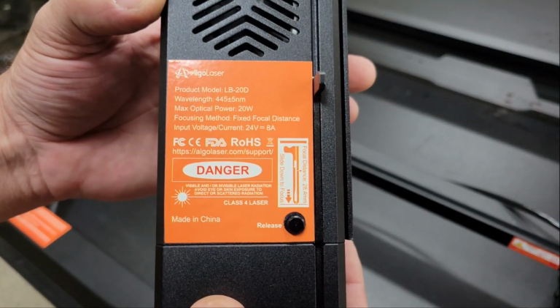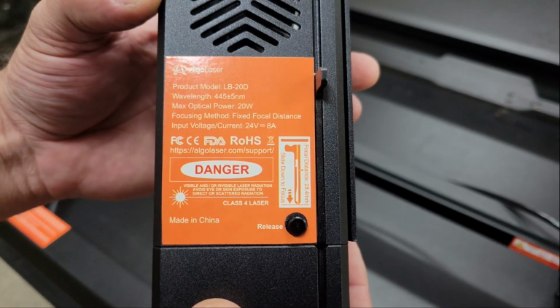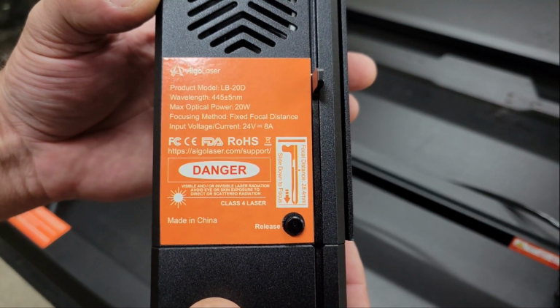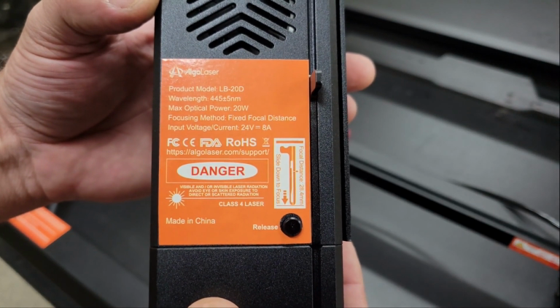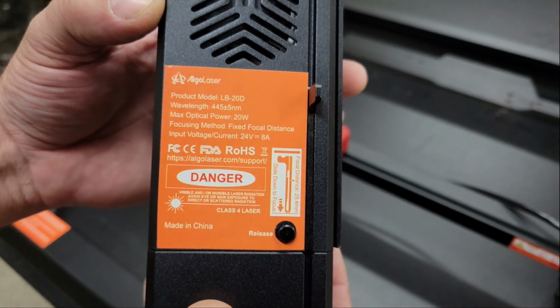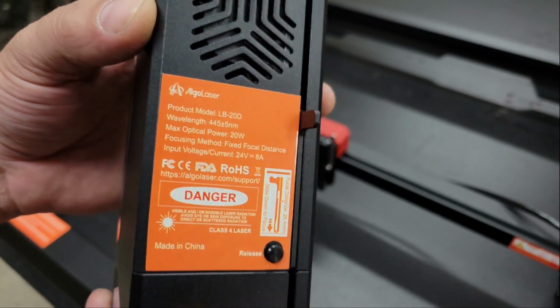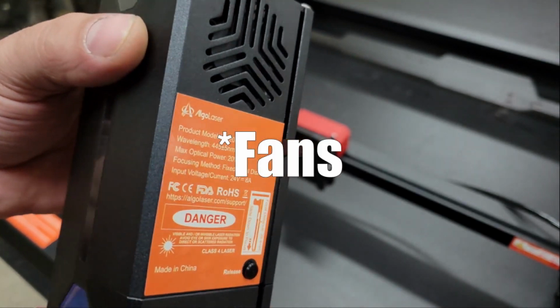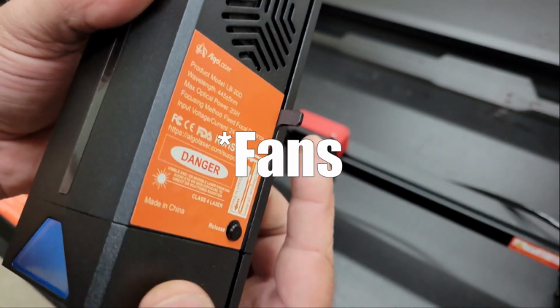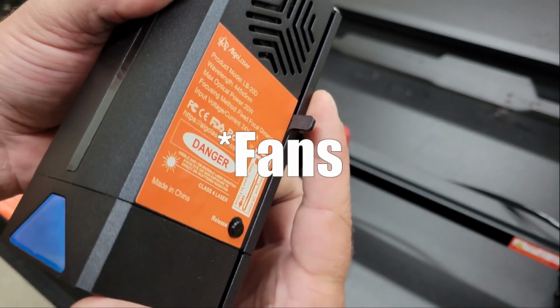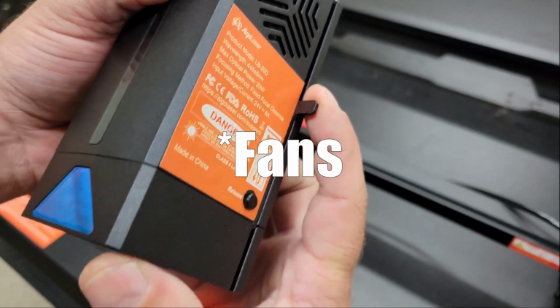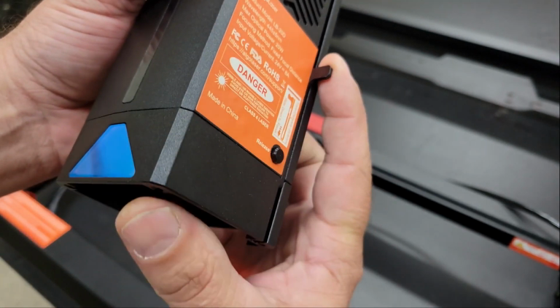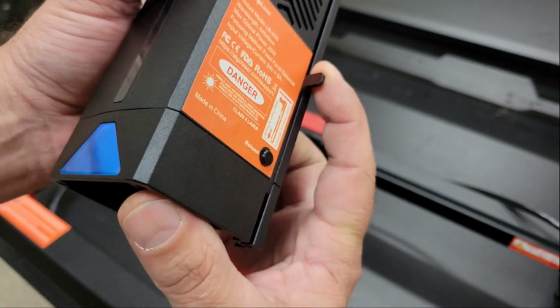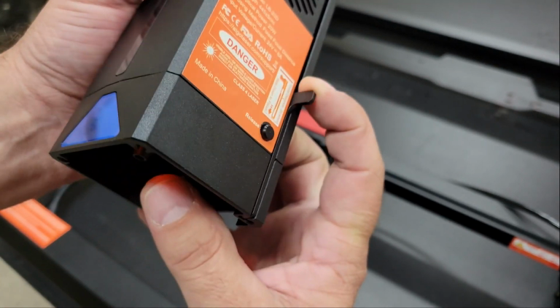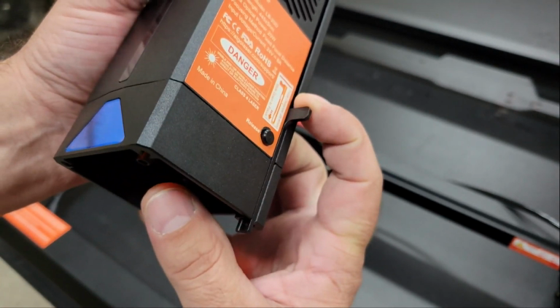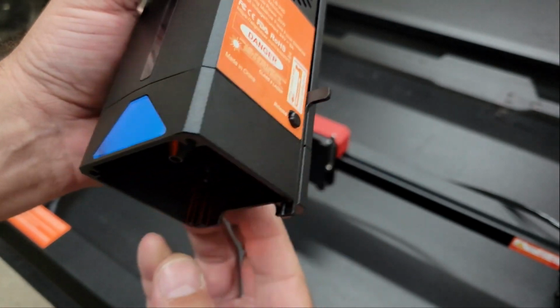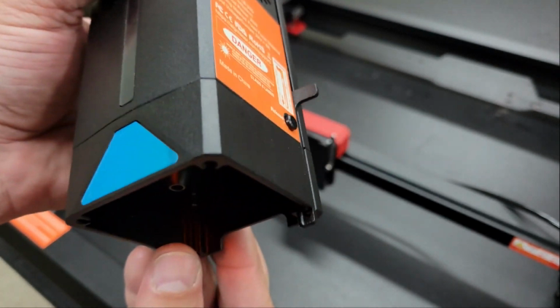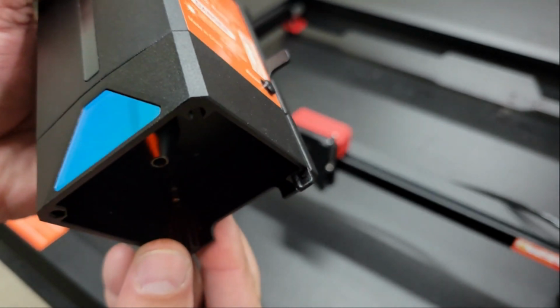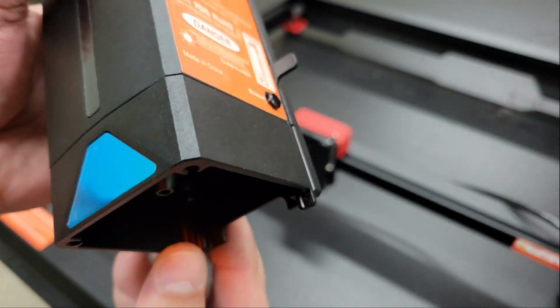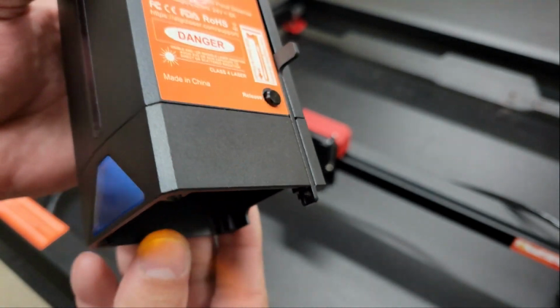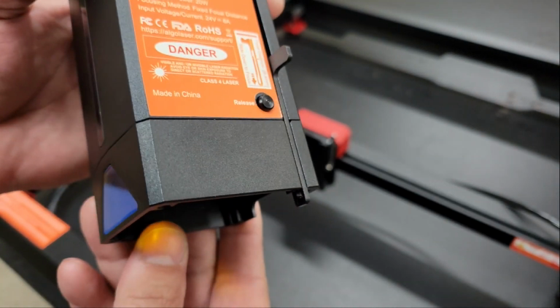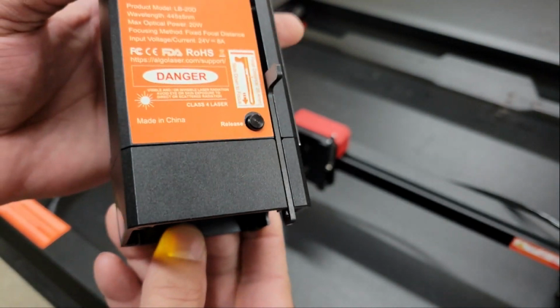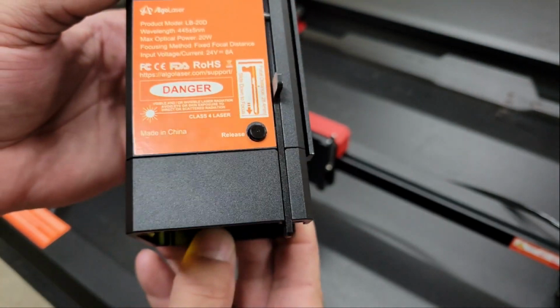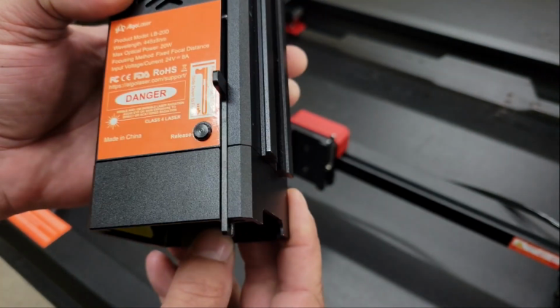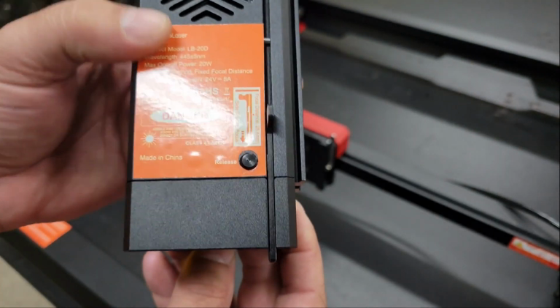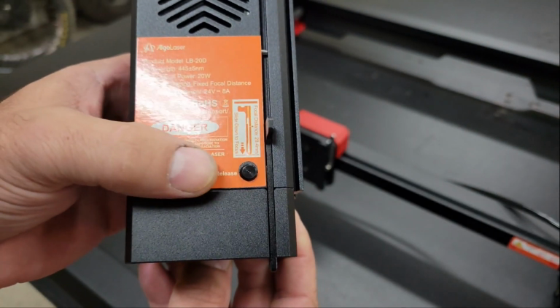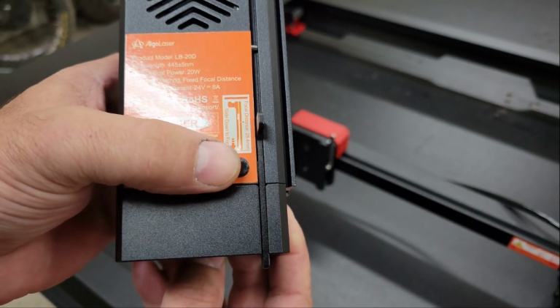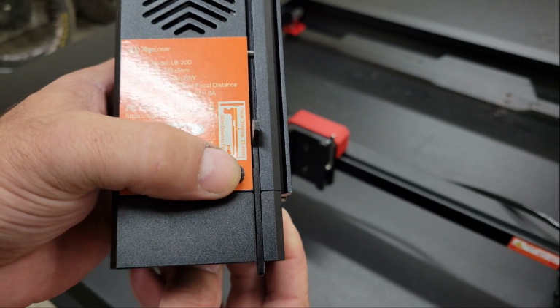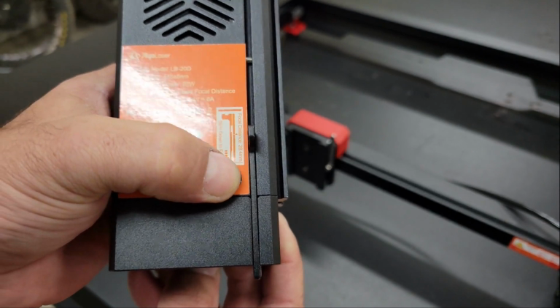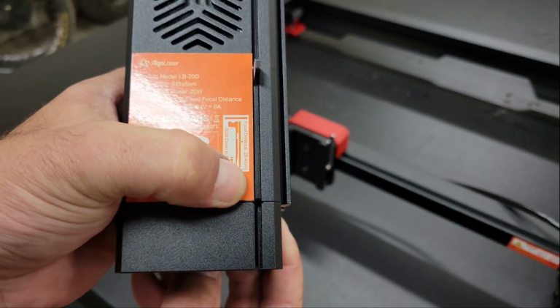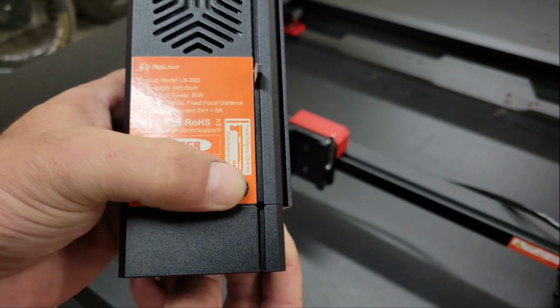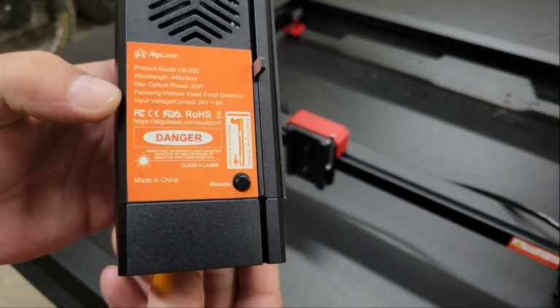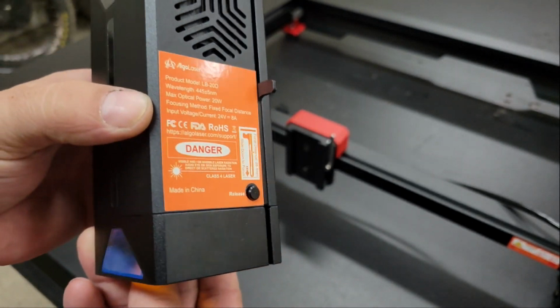Like most, this module is cooled by a couple of fins mounted on the sides, but another nice feature that this one has is a built-in spring-loaded focus stick. Just pull down on the lever to lock it and set the focus, then push the button on the side to release it and the spring pulls it back out of the way.